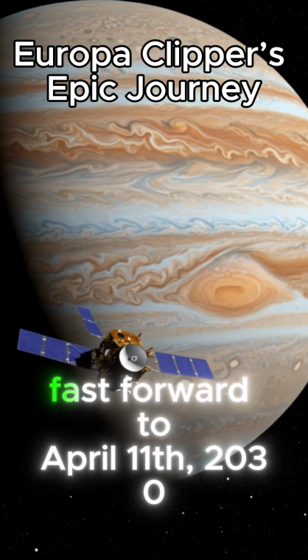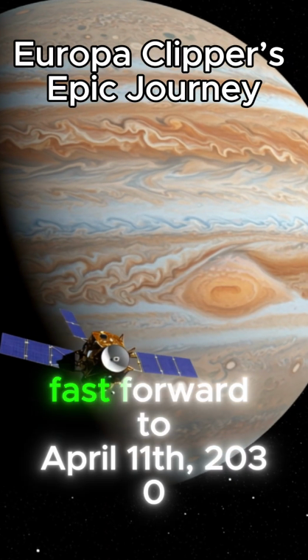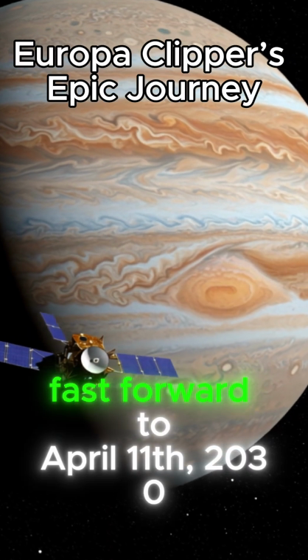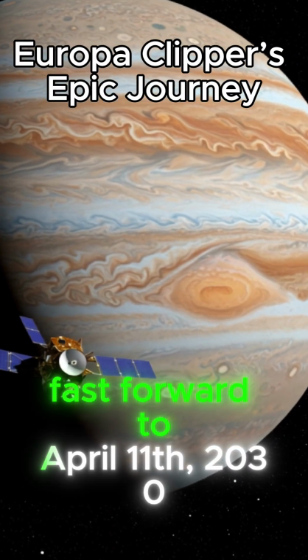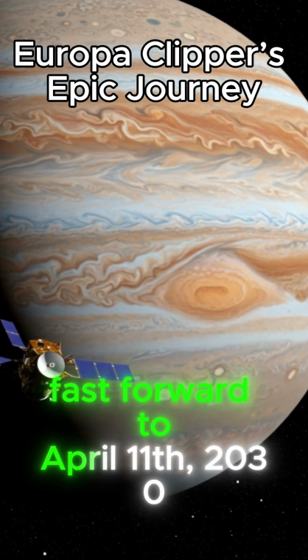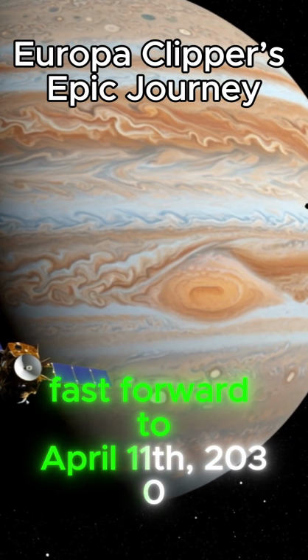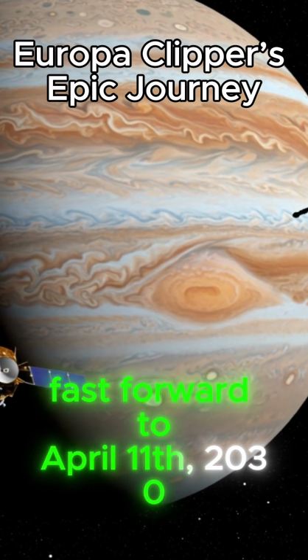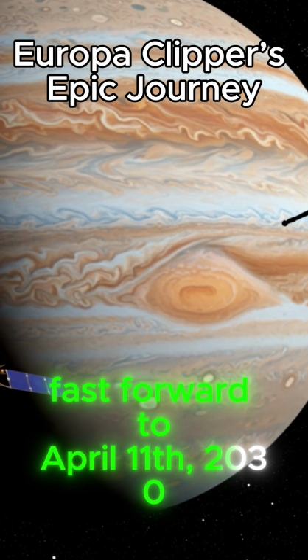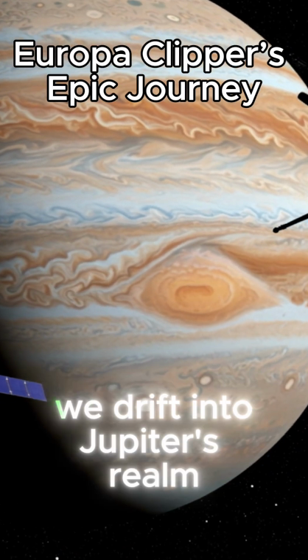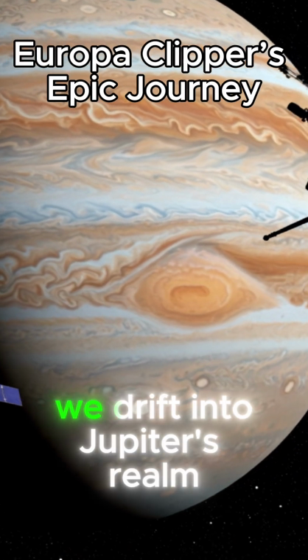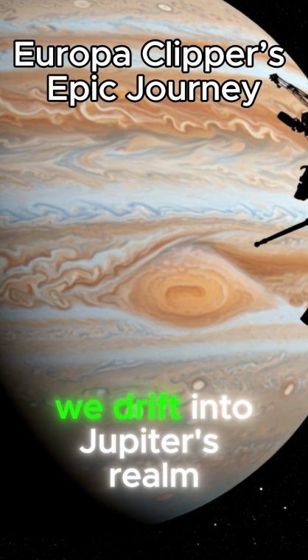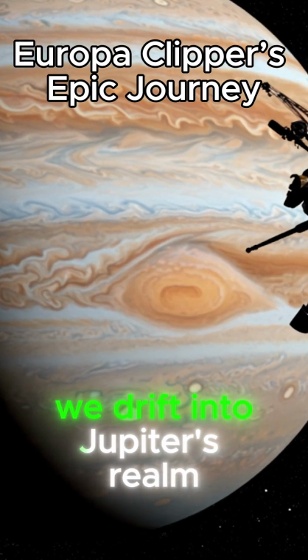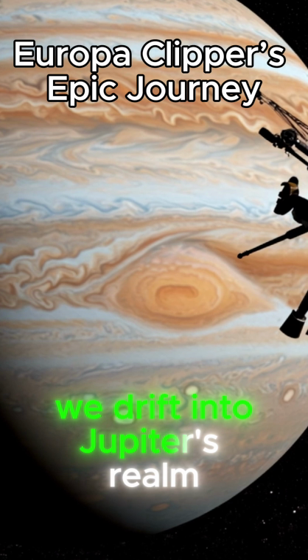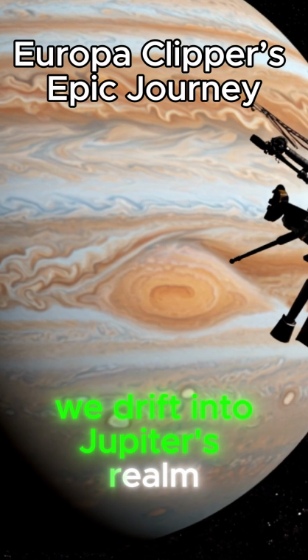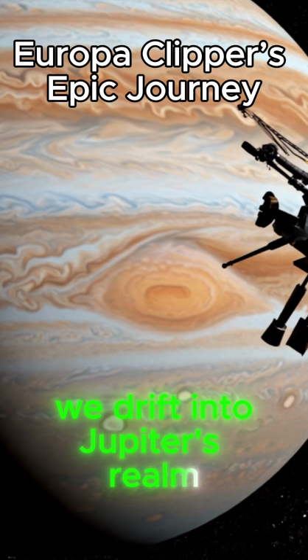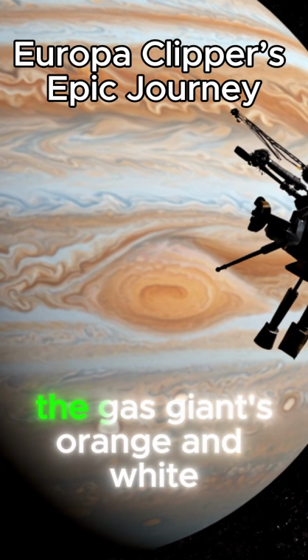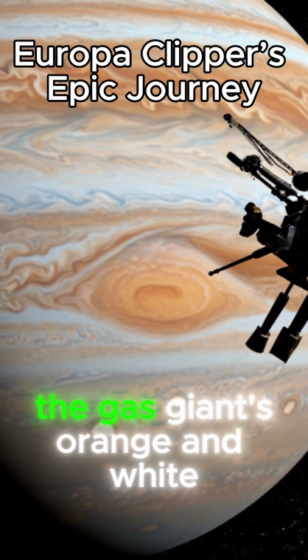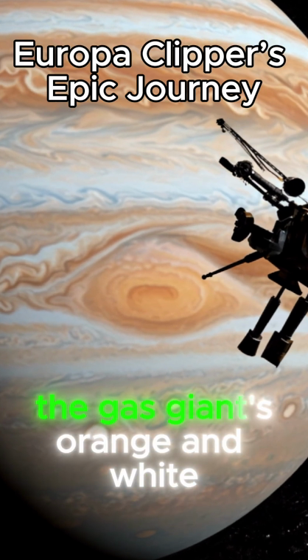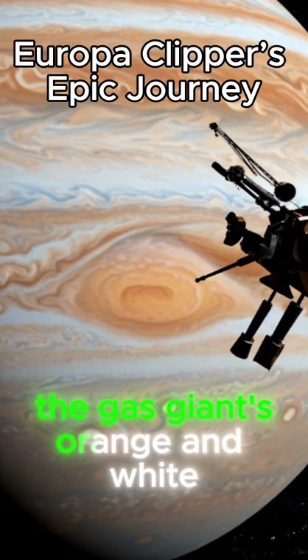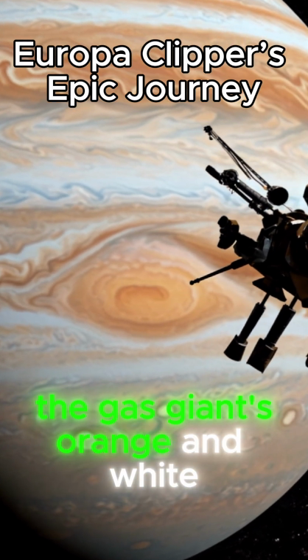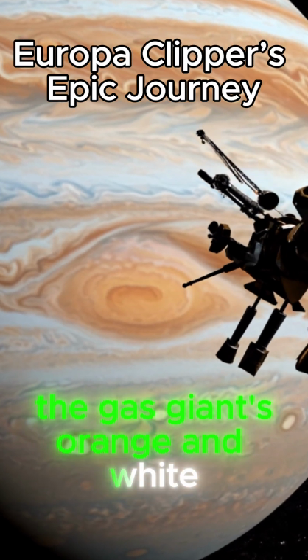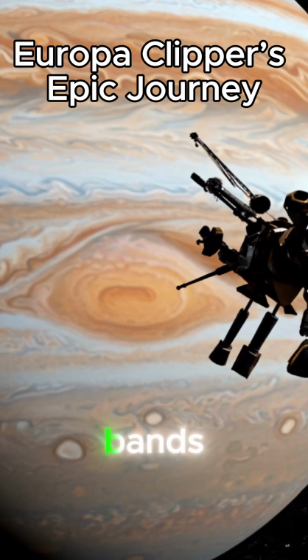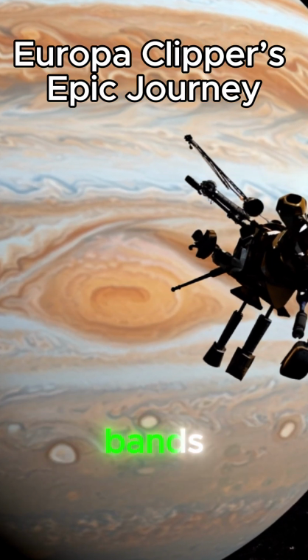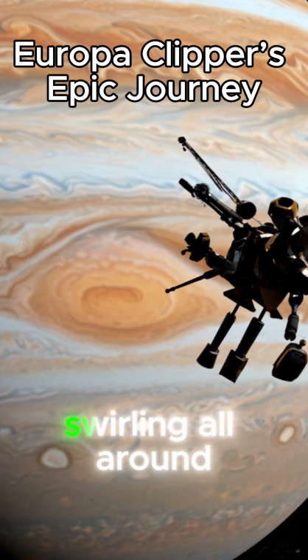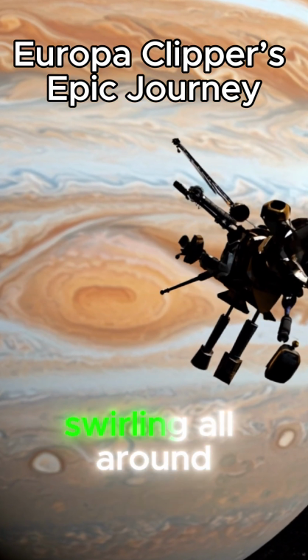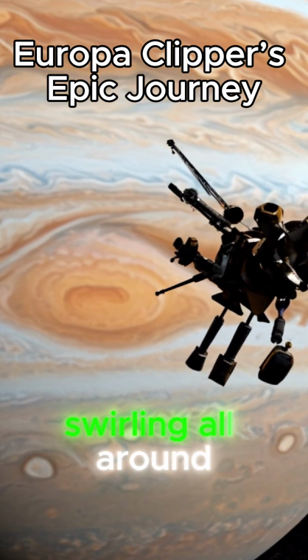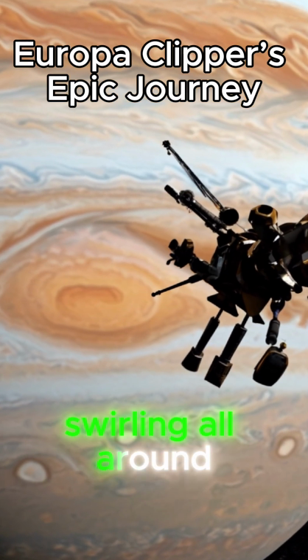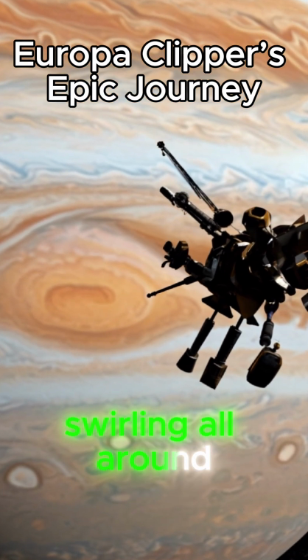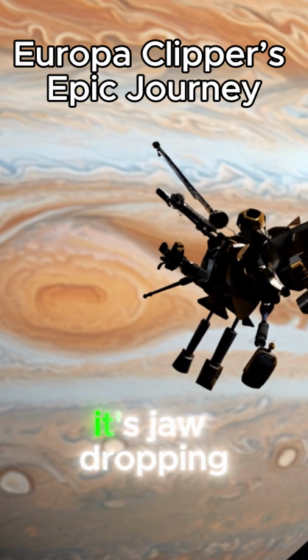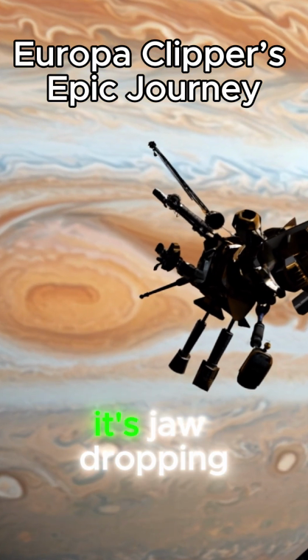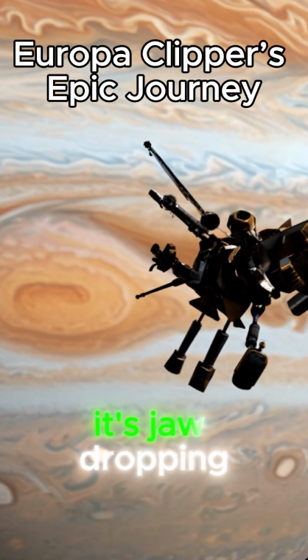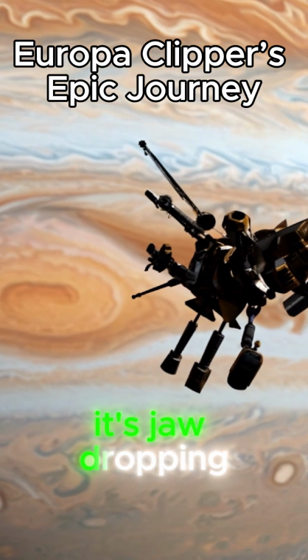Fast forward to April 11th, 2030. We drift into Jupiter's realm, the gas giant's orange and white bands swirling all around. It's jaw-dropping.